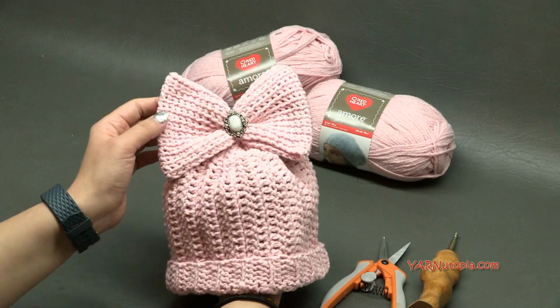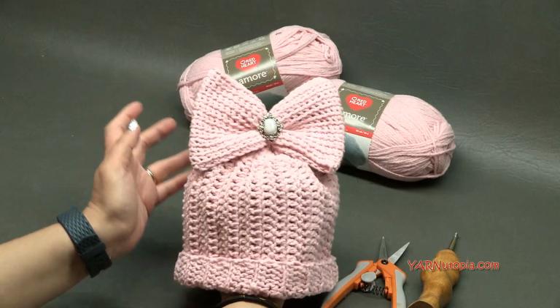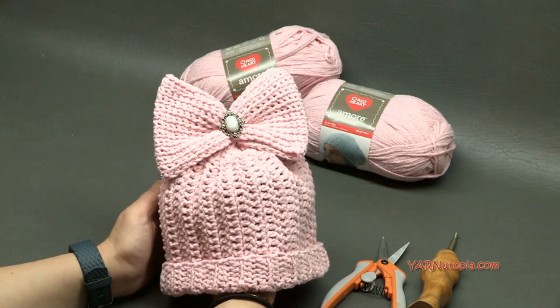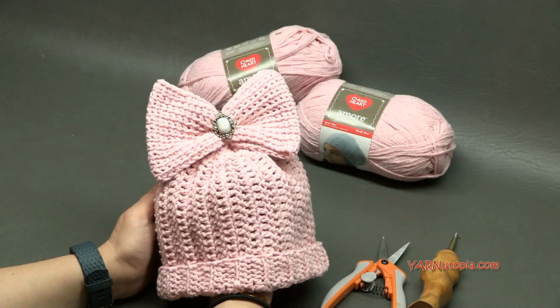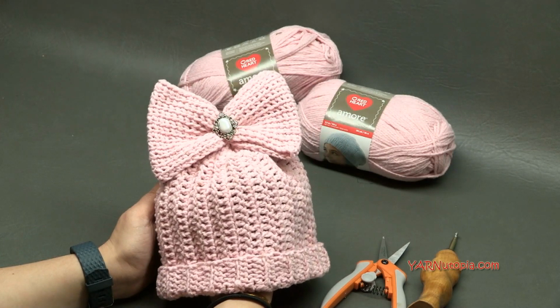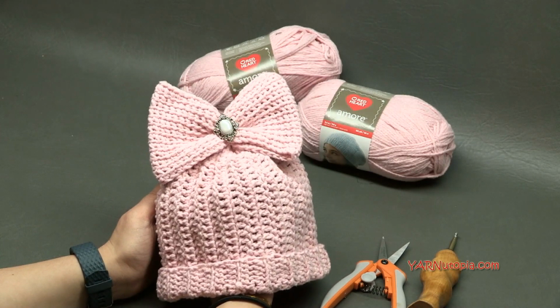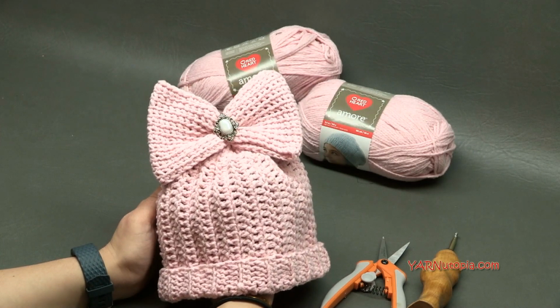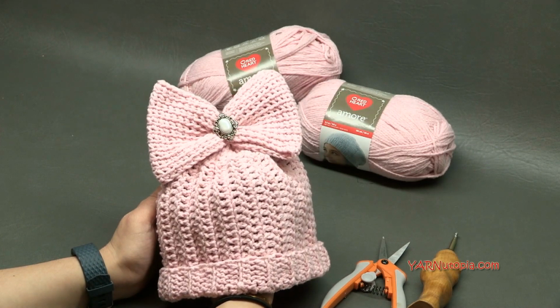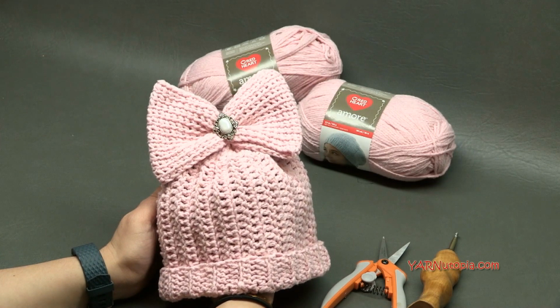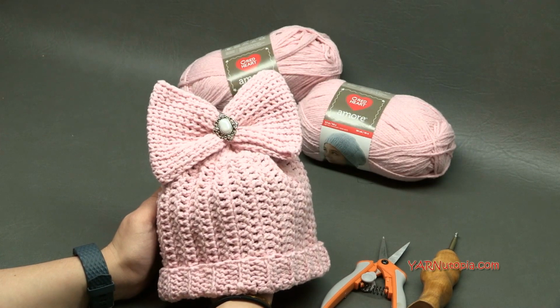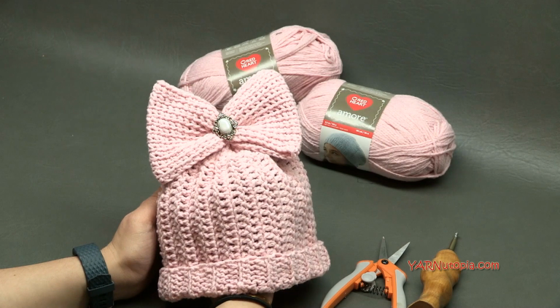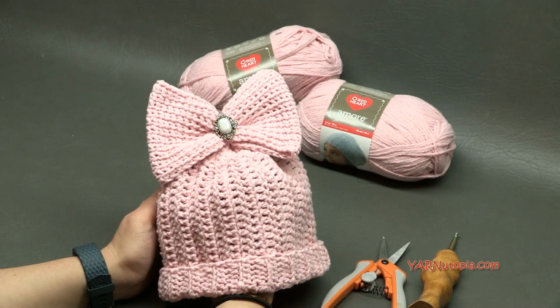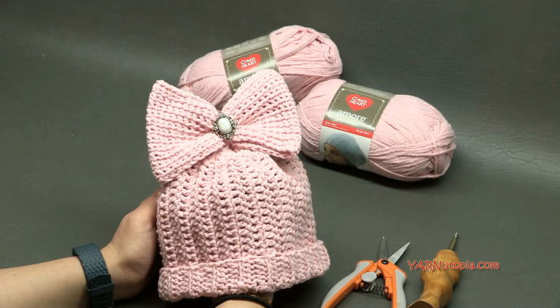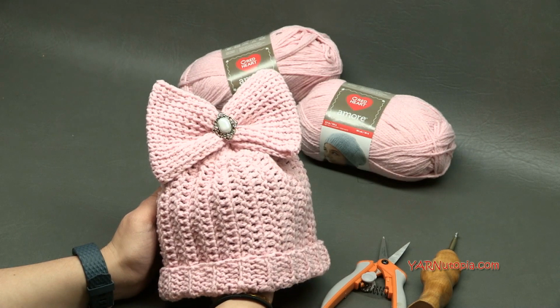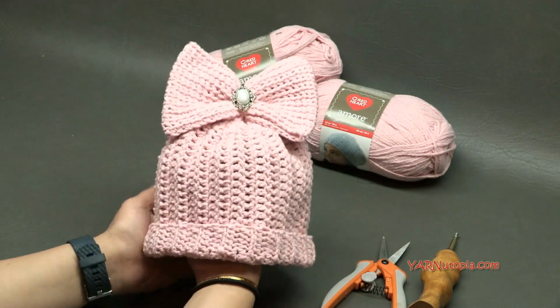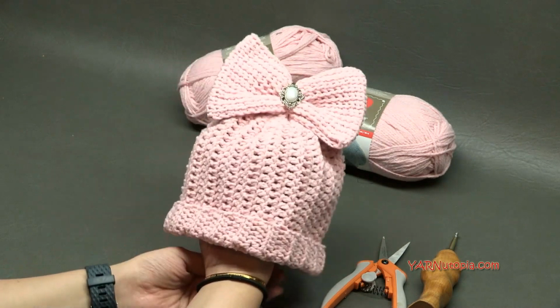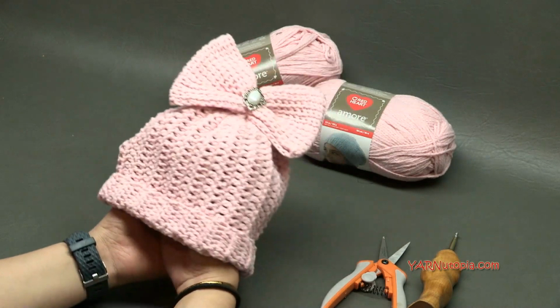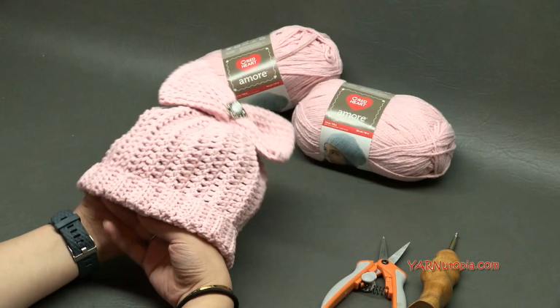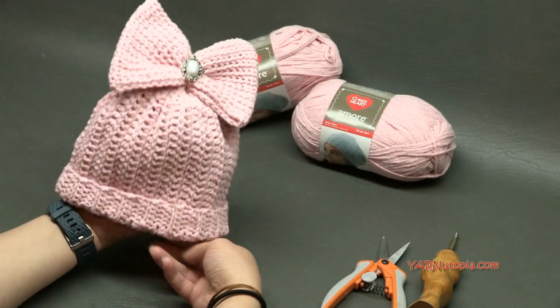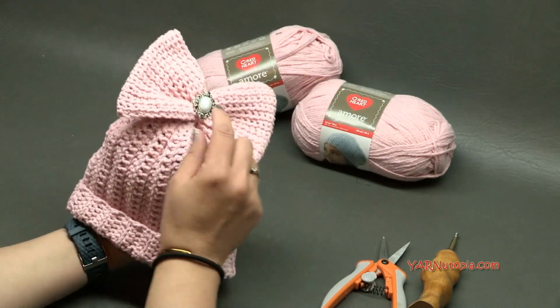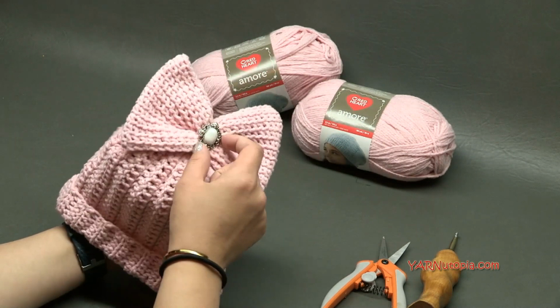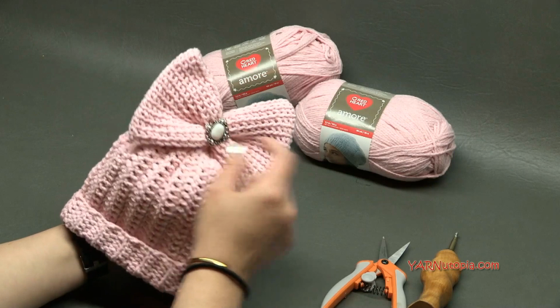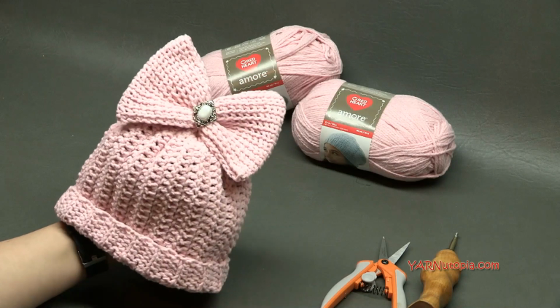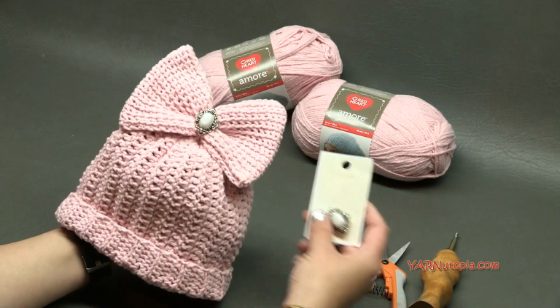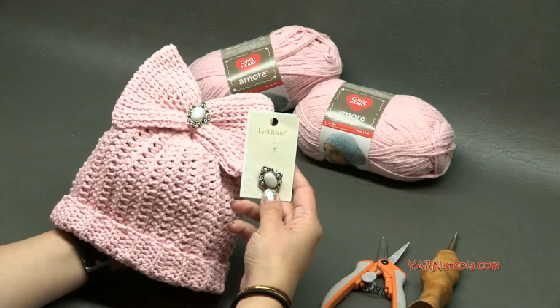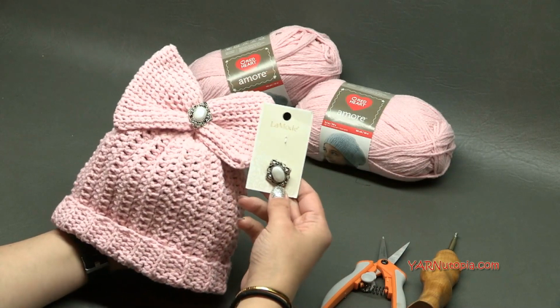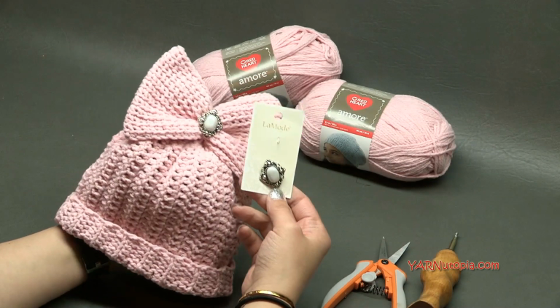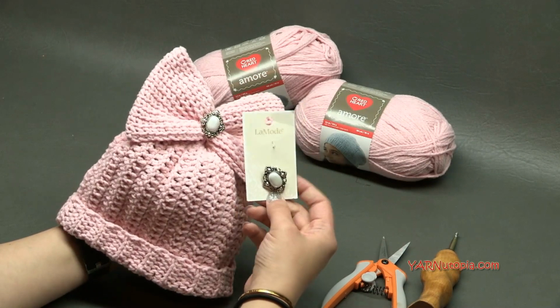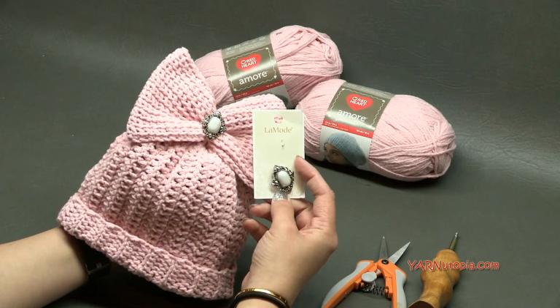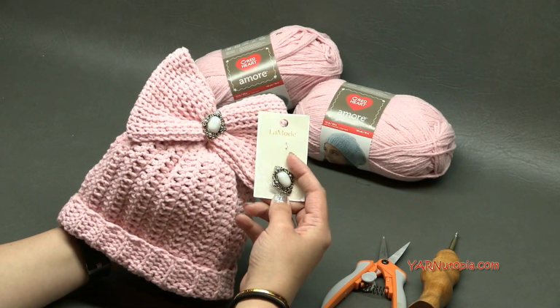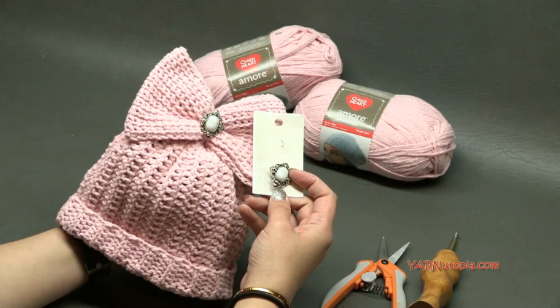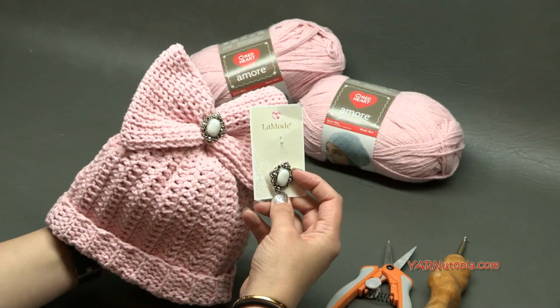I will have information in the notes section and also in my pattern, which is on YarnUtopia.com for free. The other supplies you're going to need: I have a little cute button here — I got this from Joann Fabric Stores on sale.